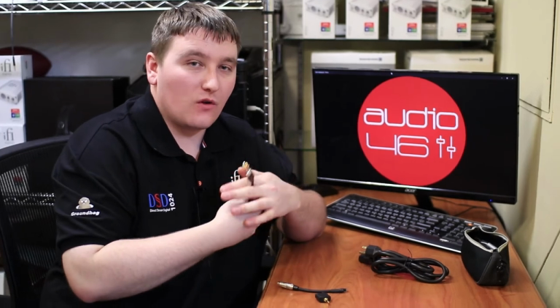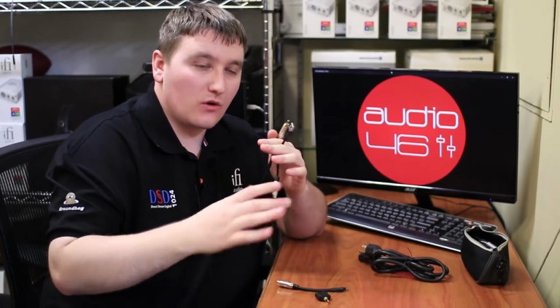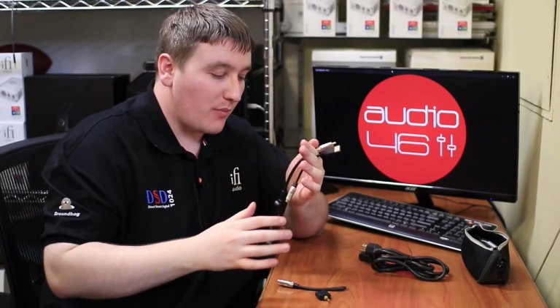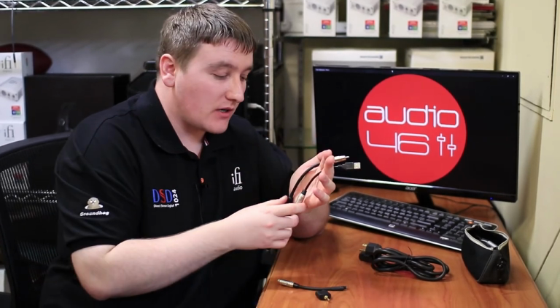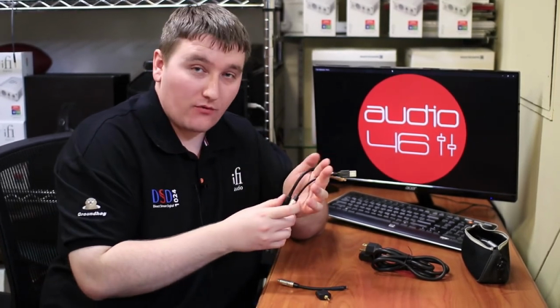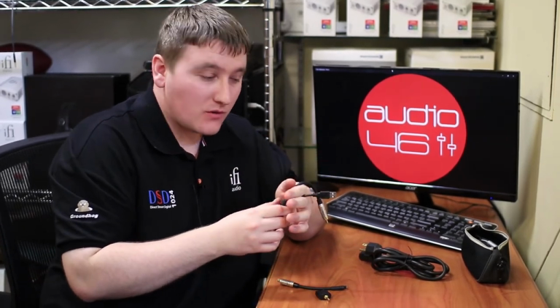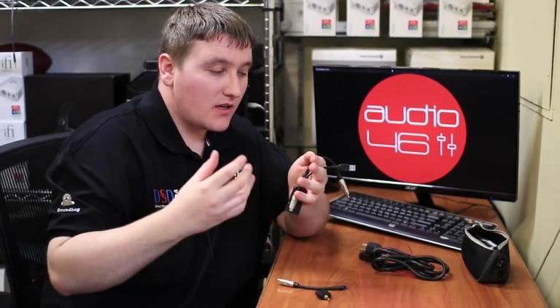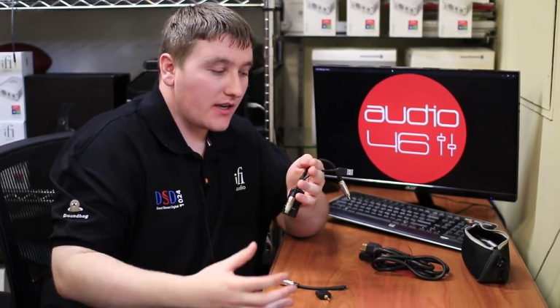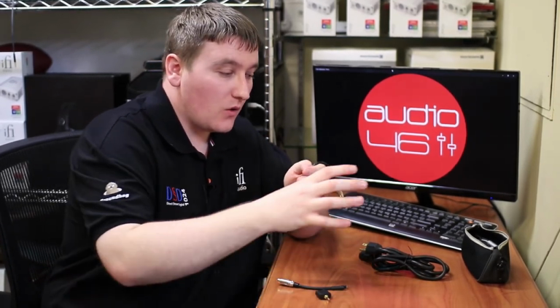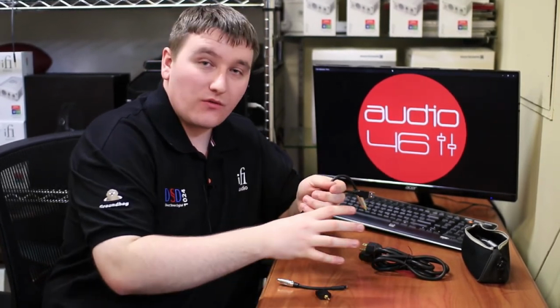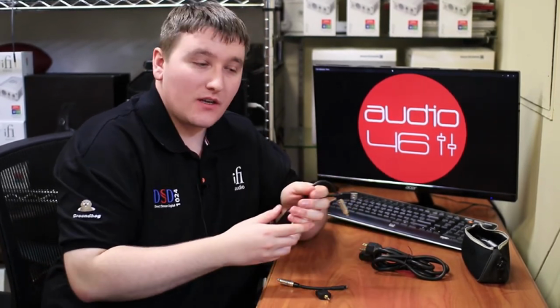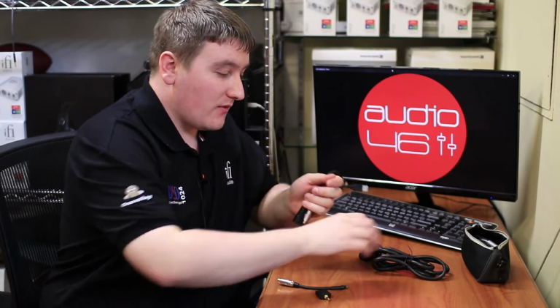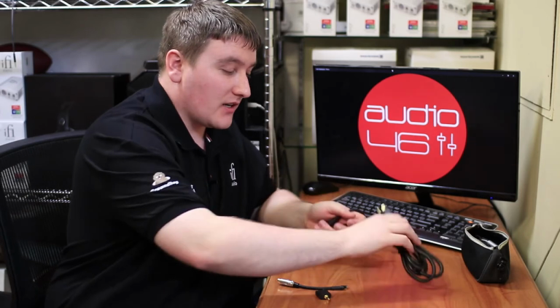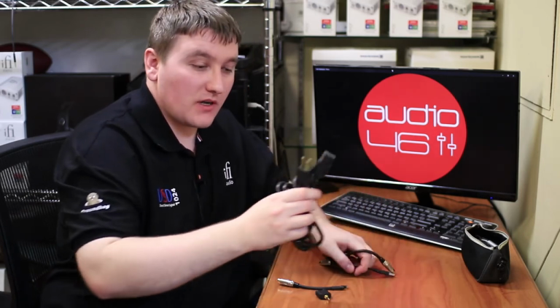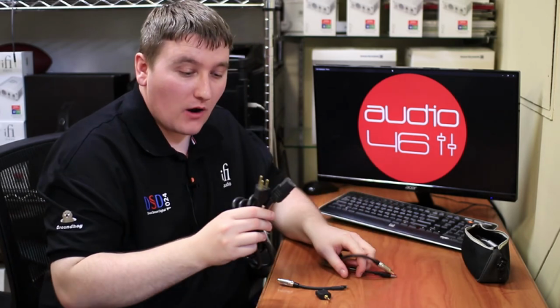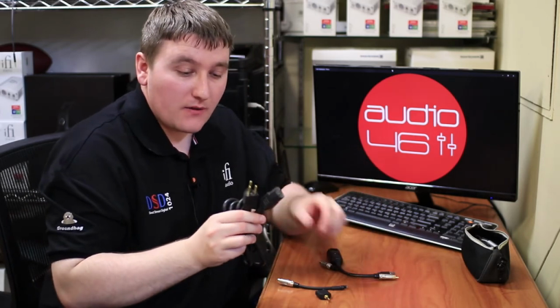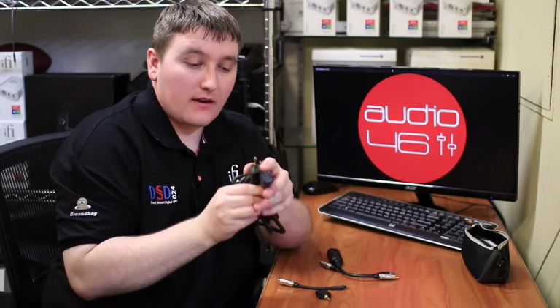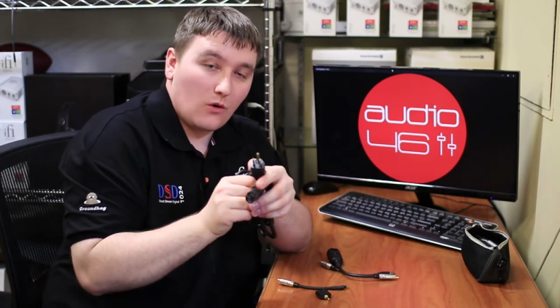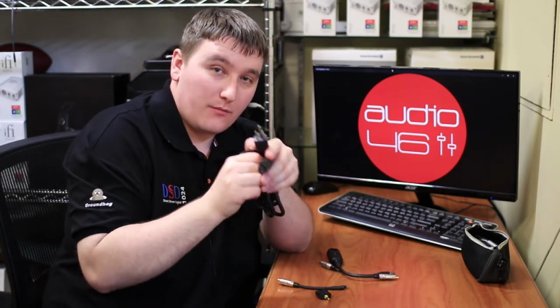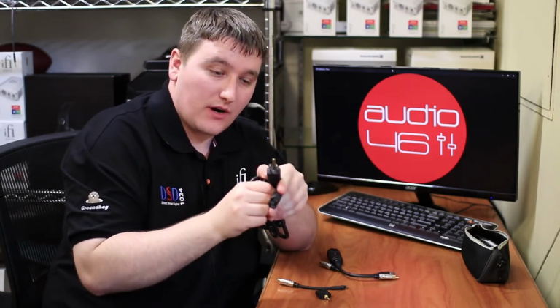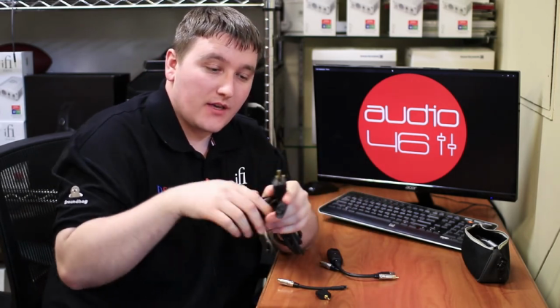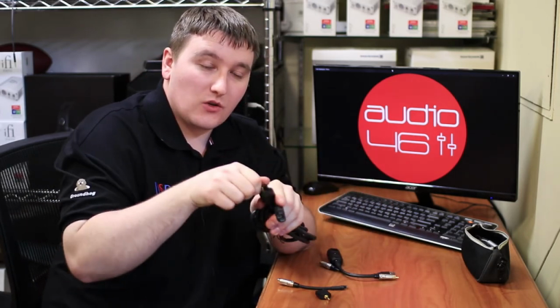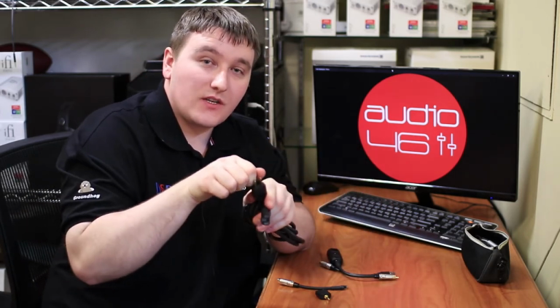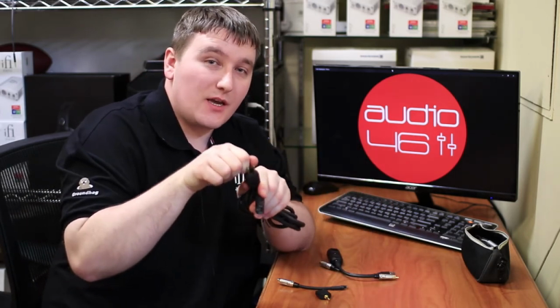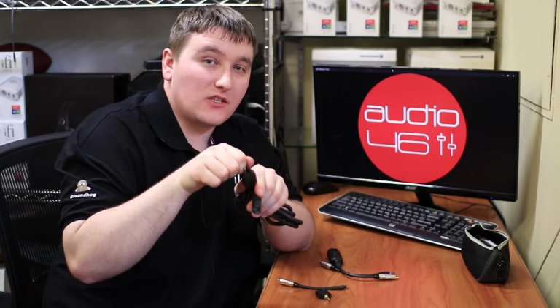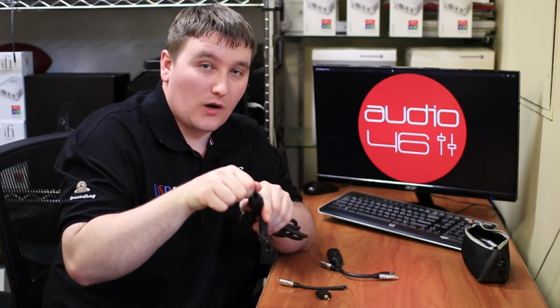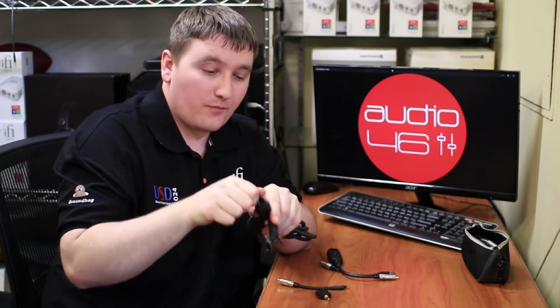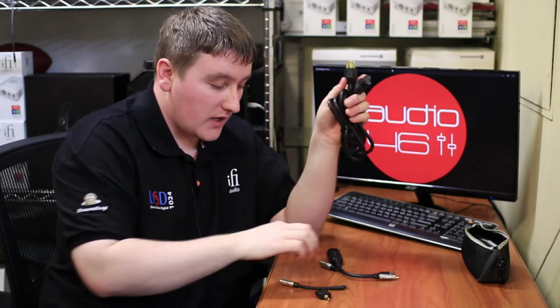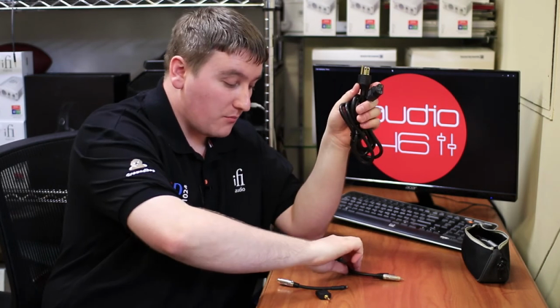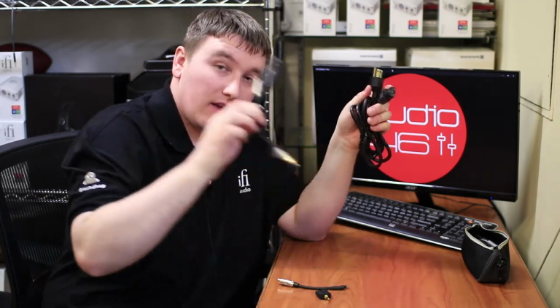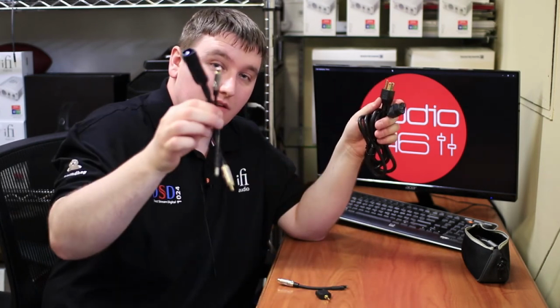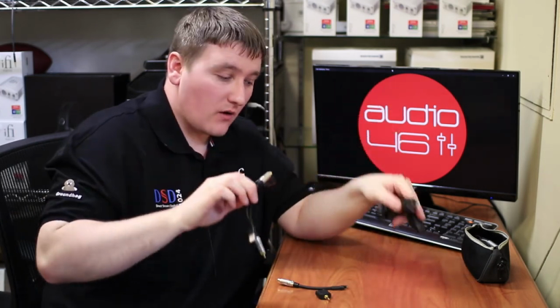The best way to find out — check your audio device. If it has its own power supply like so, then it means it's grounded. If it doesn't have this, it means it's not grounded. So then you can buy the Groundhog.